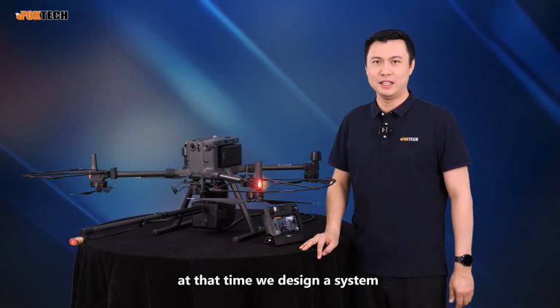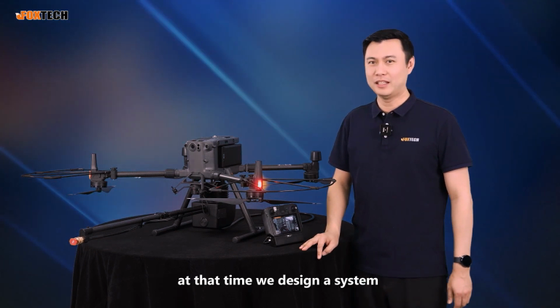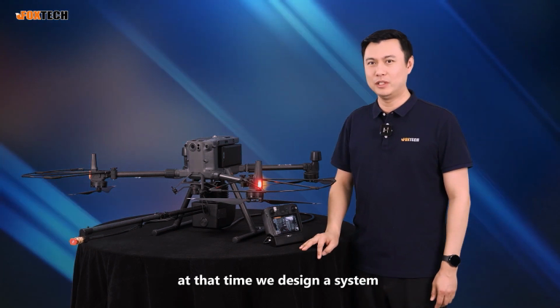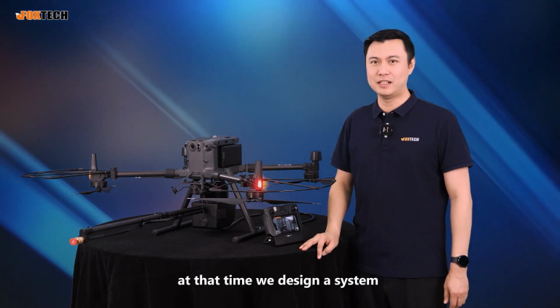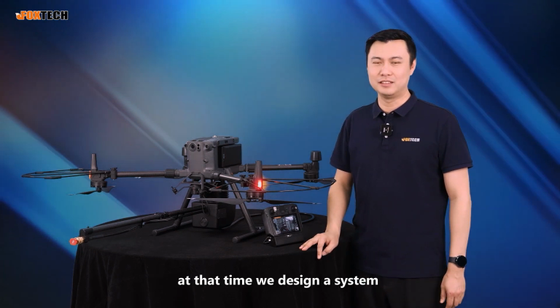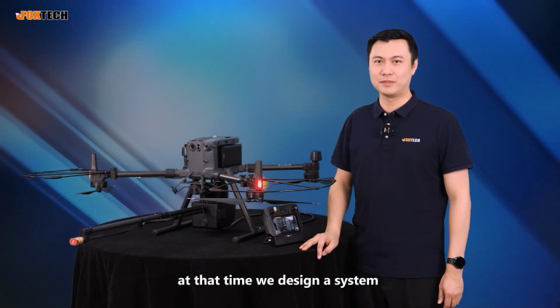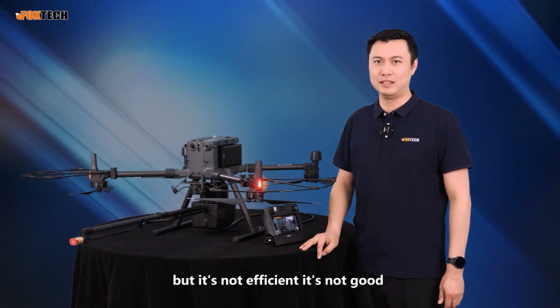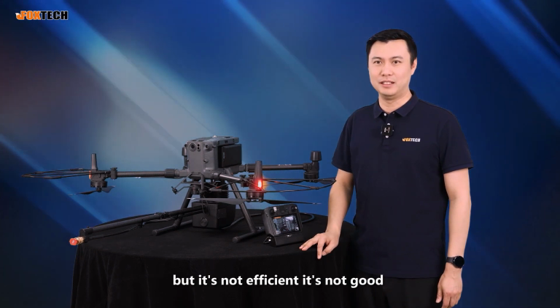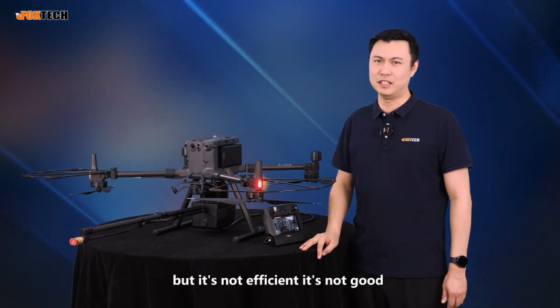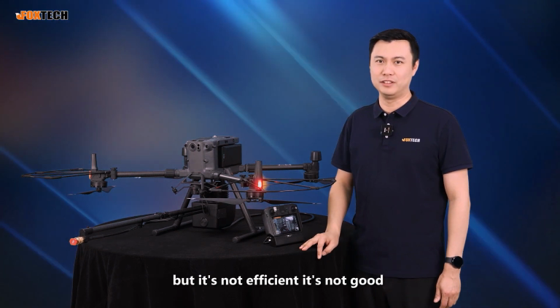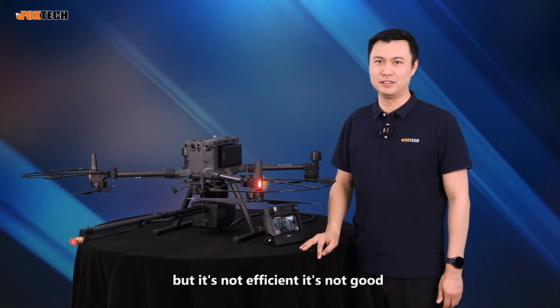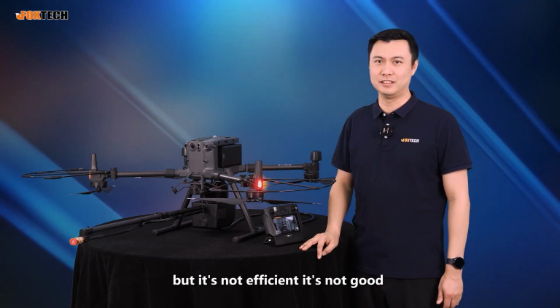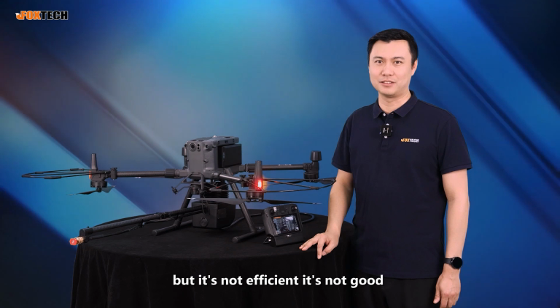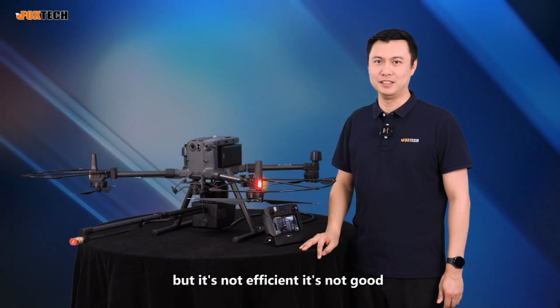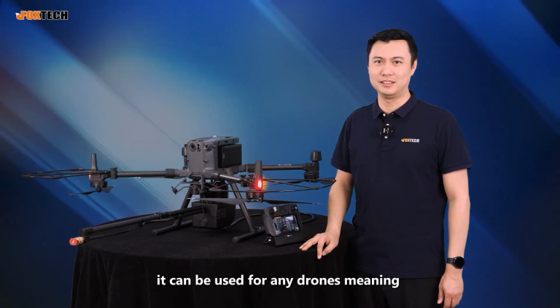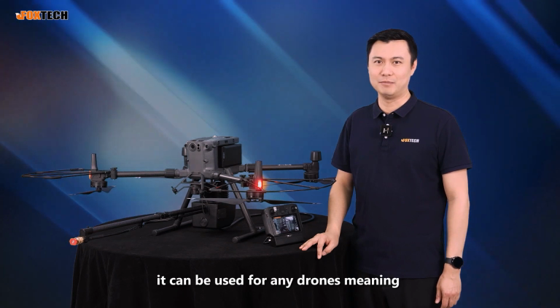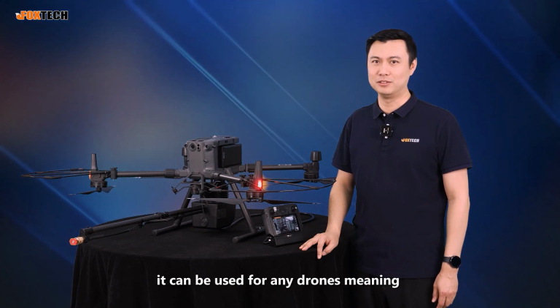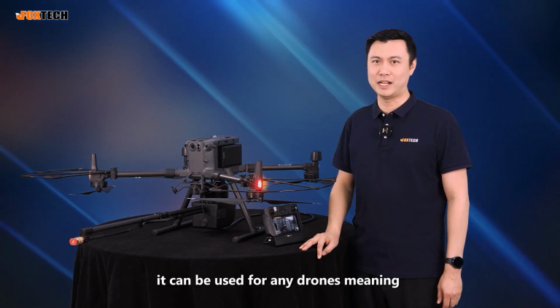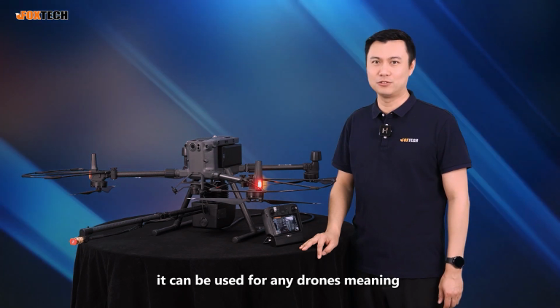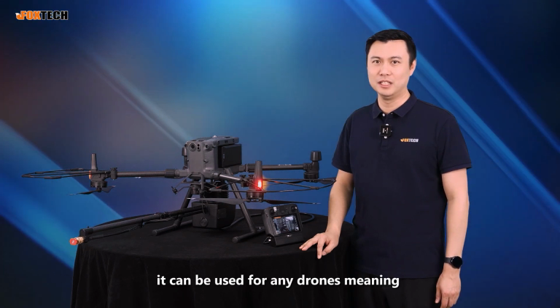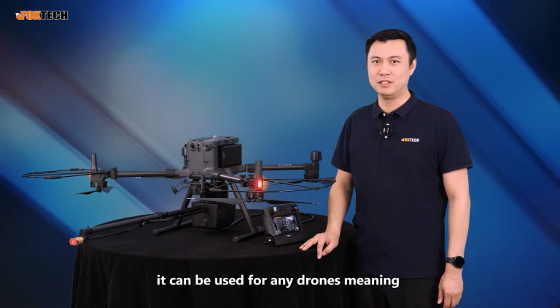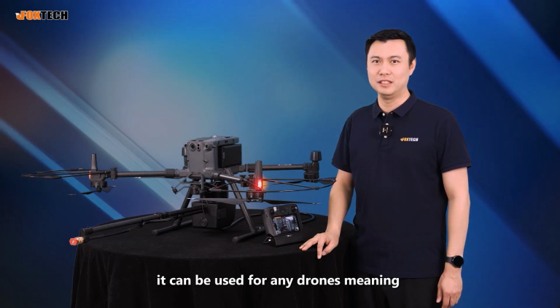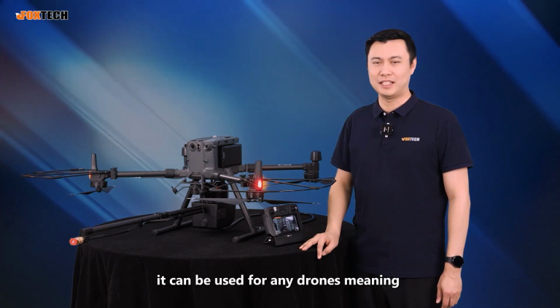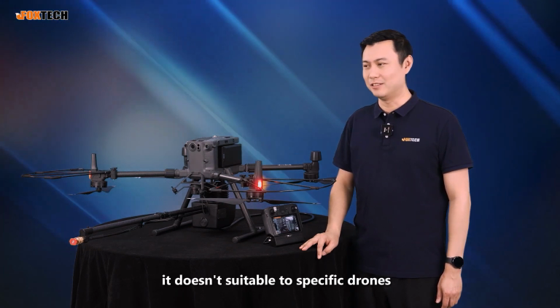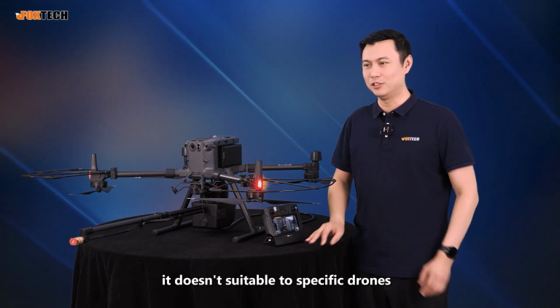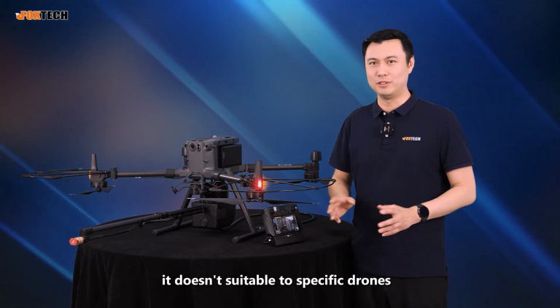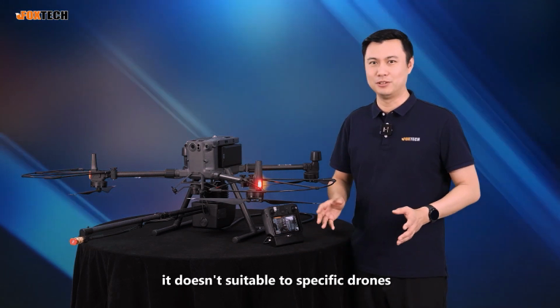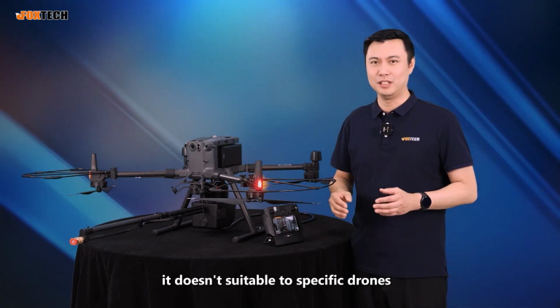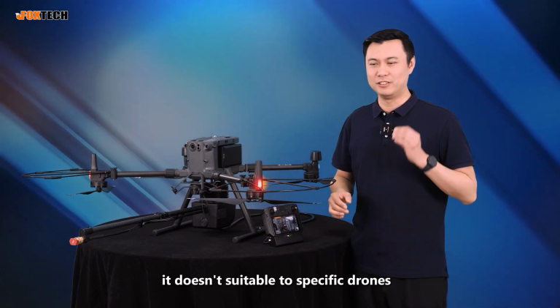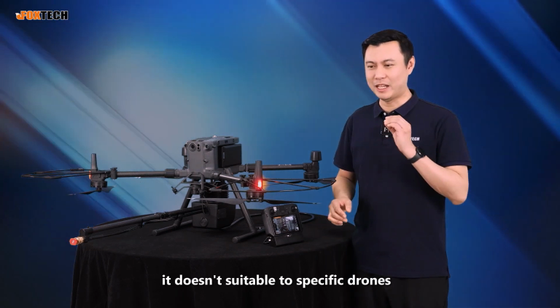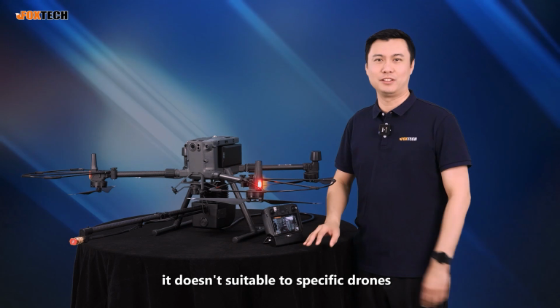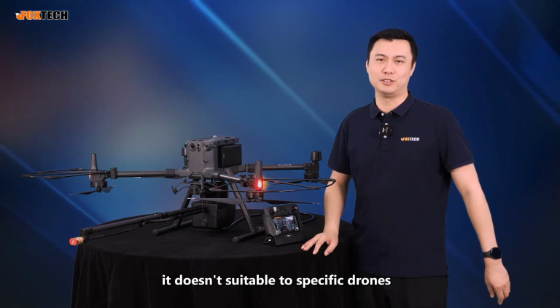At that time, we designed a system, but it's not efficient, it's not good. It can be useful for any drones, meaning it doesn't suit specific drones.